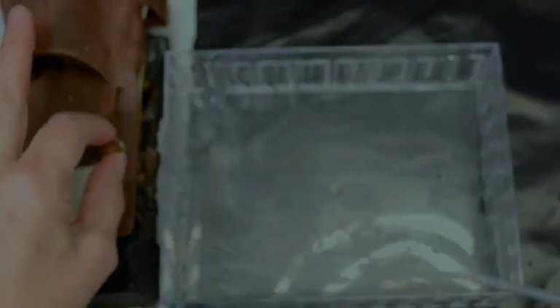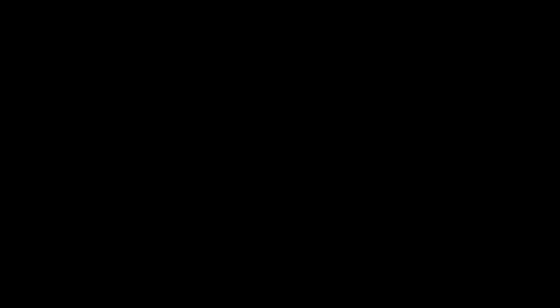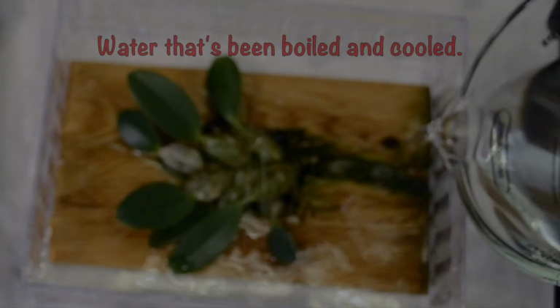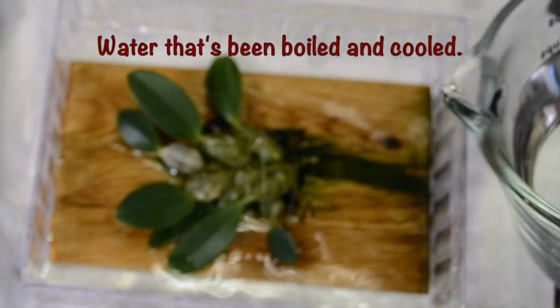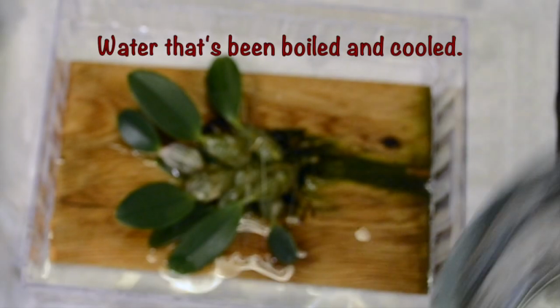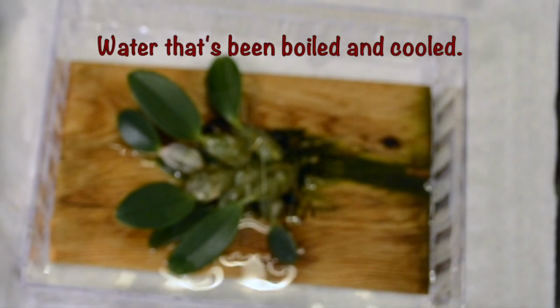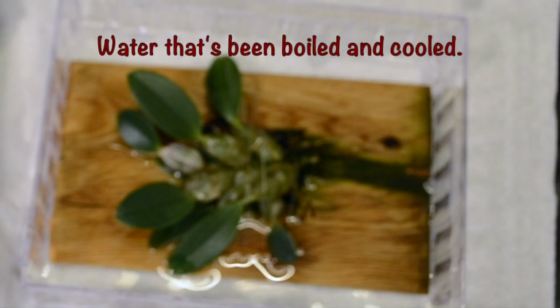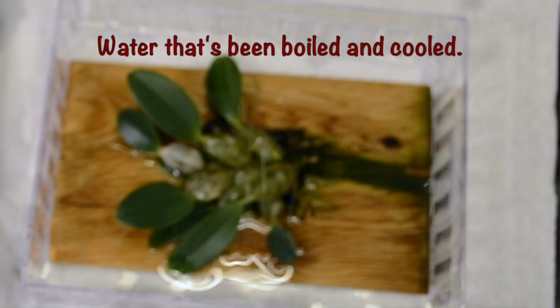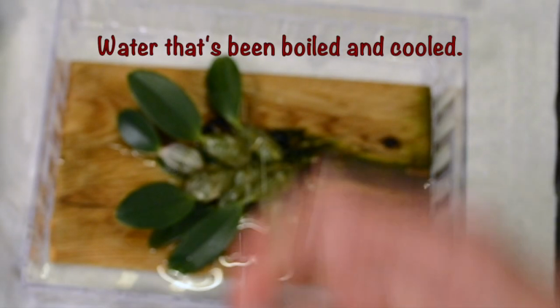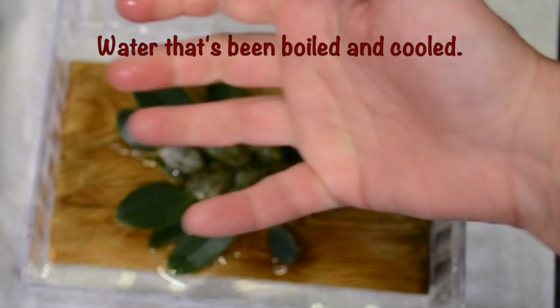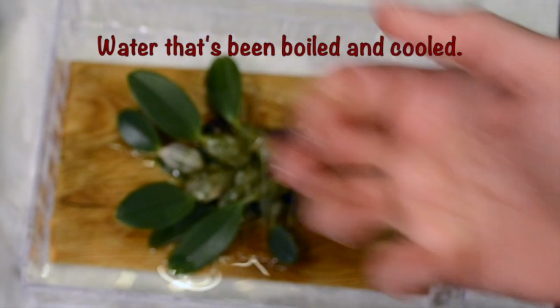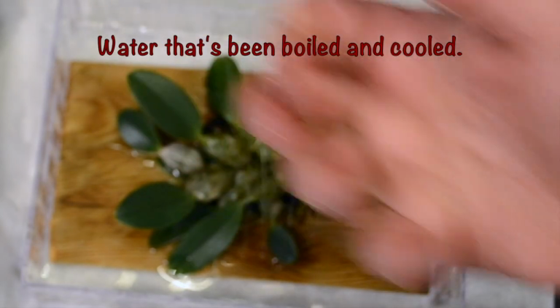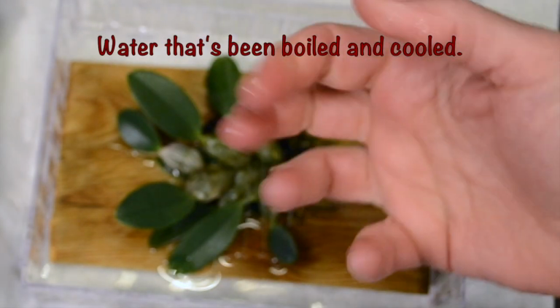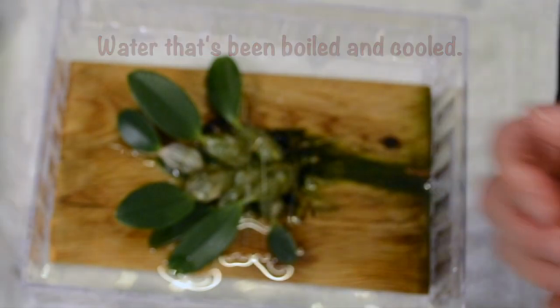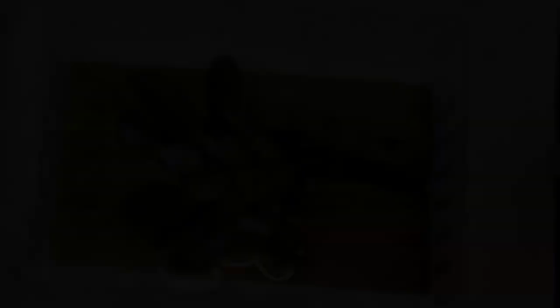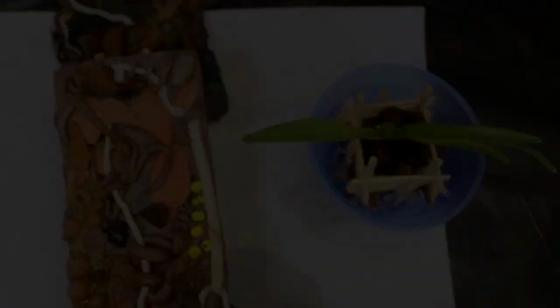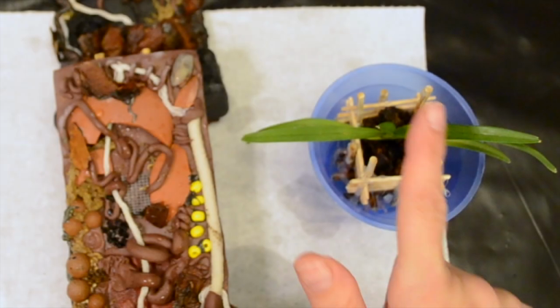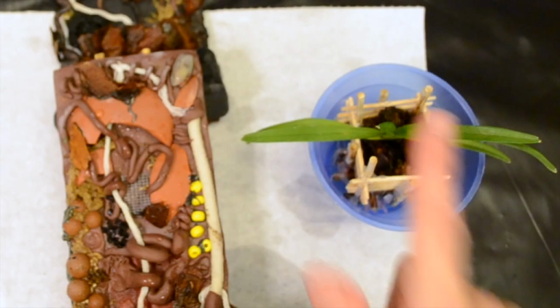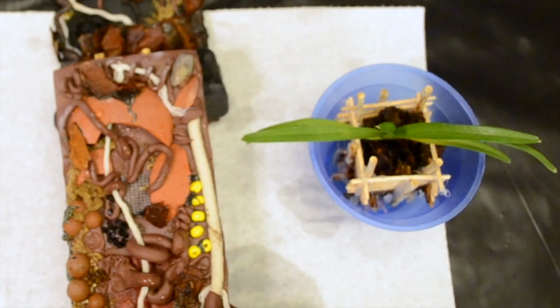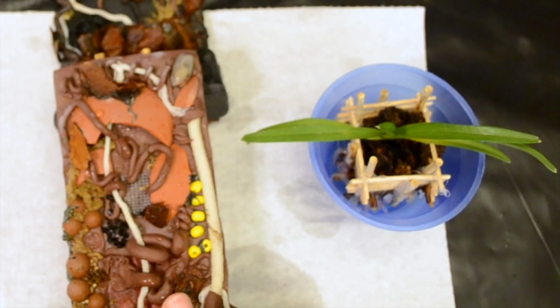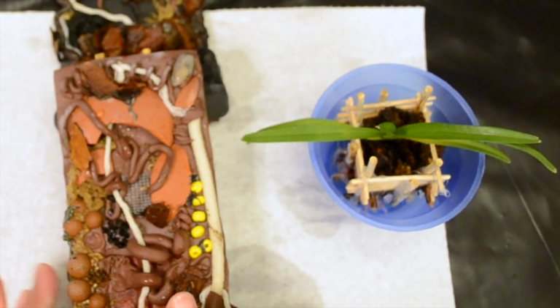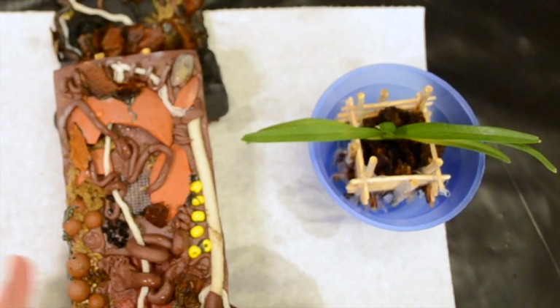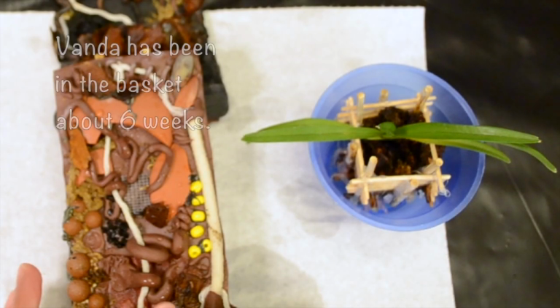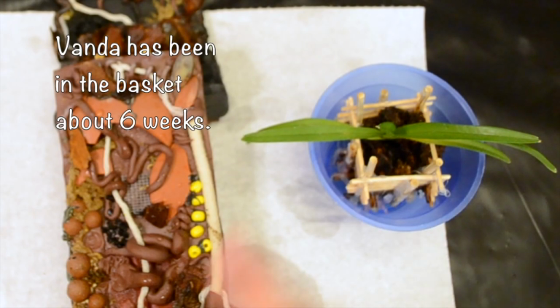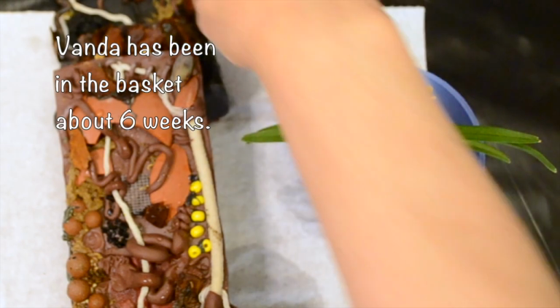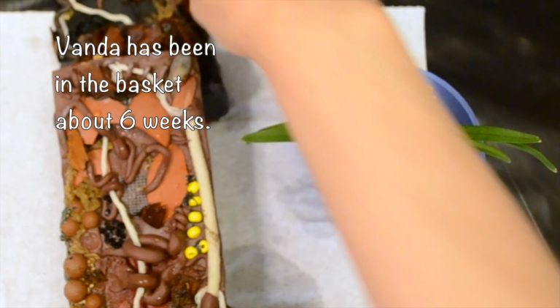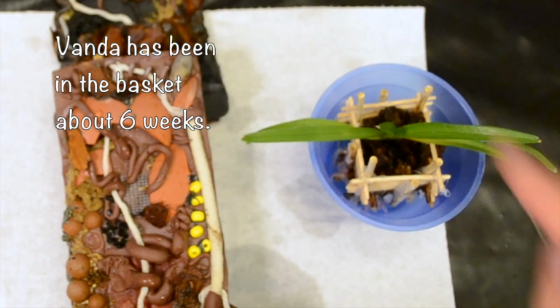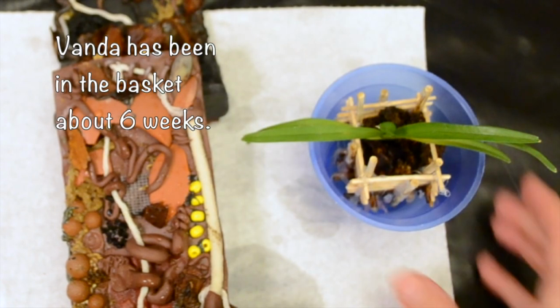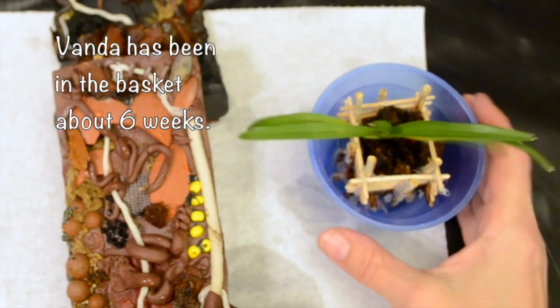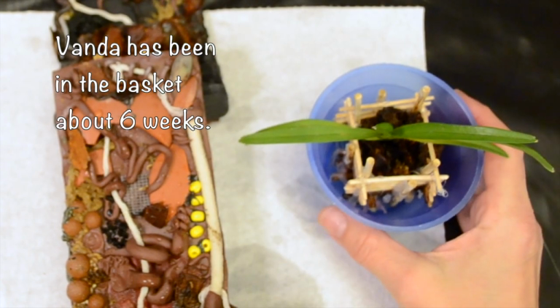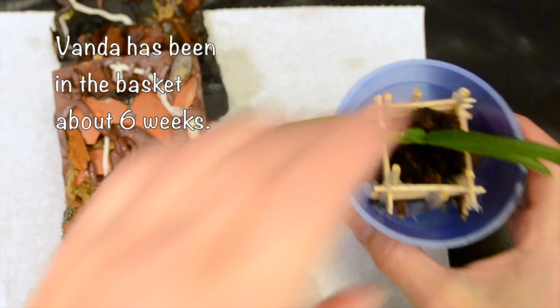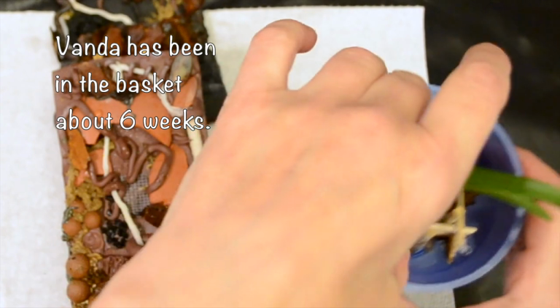I really want this soaked so that I can peel the roots off. I've decided to take the Vanda and mount it to this one, and use the black one for the Dendrobium.